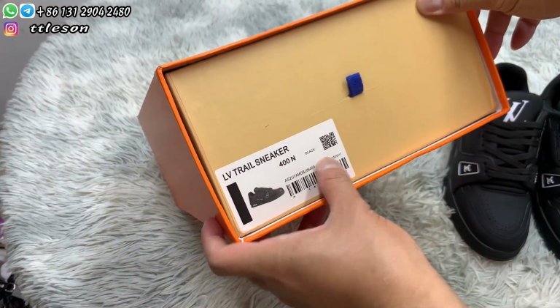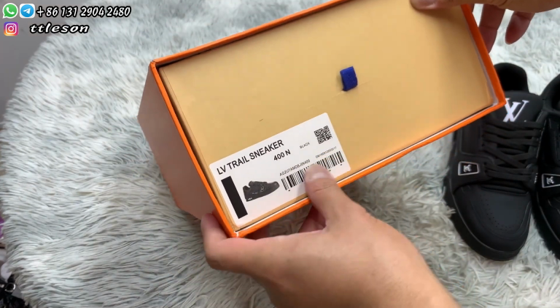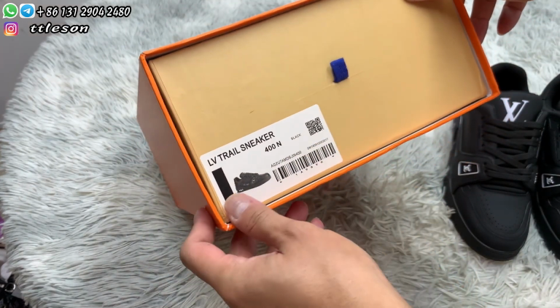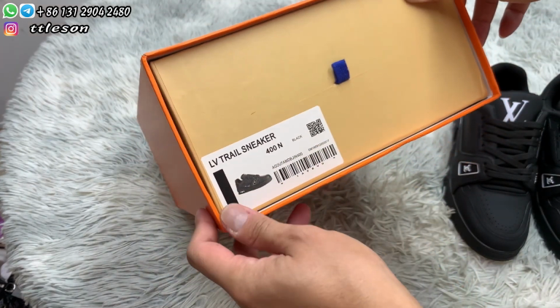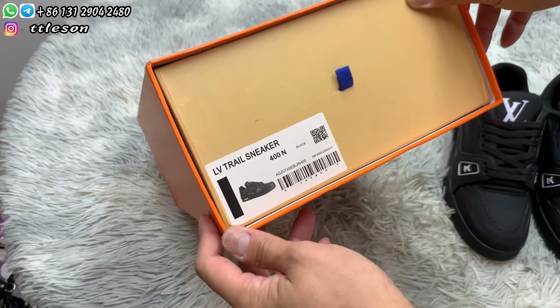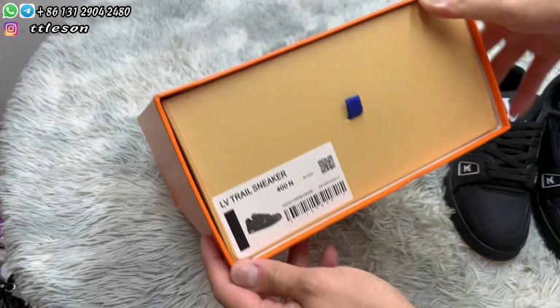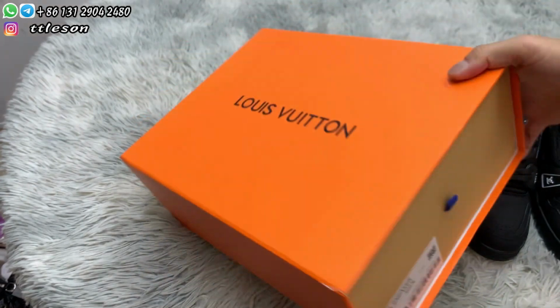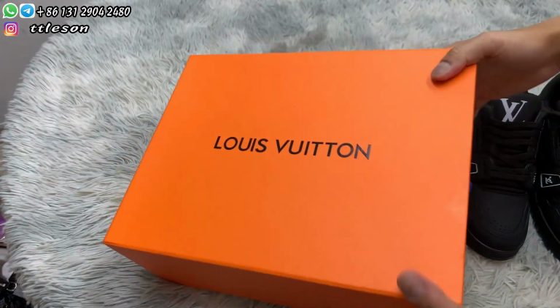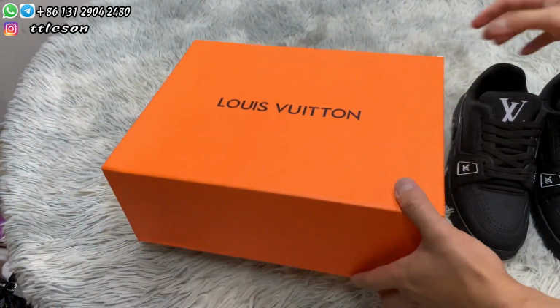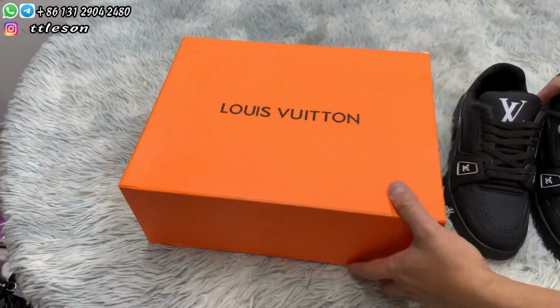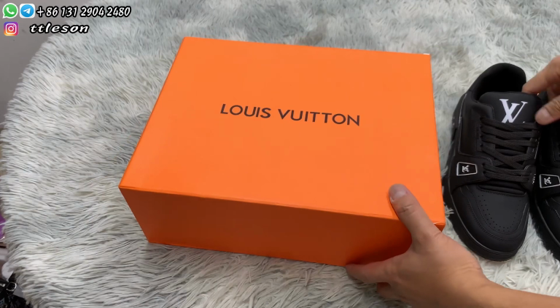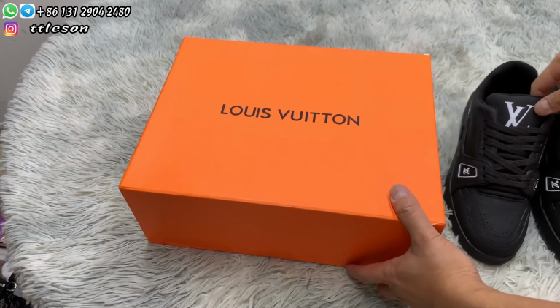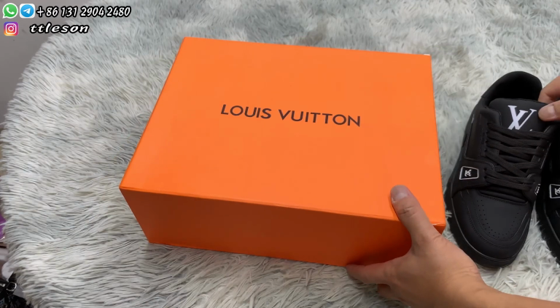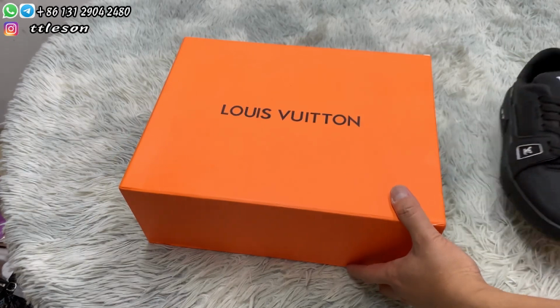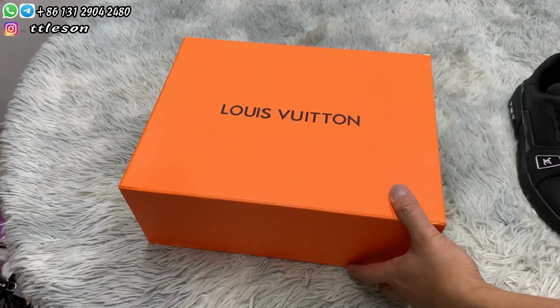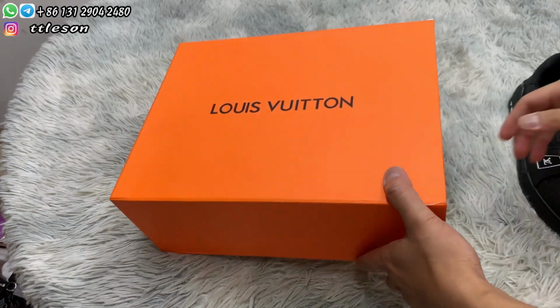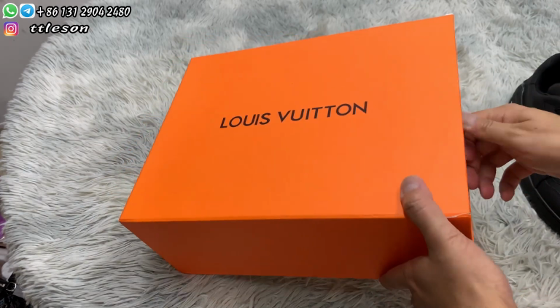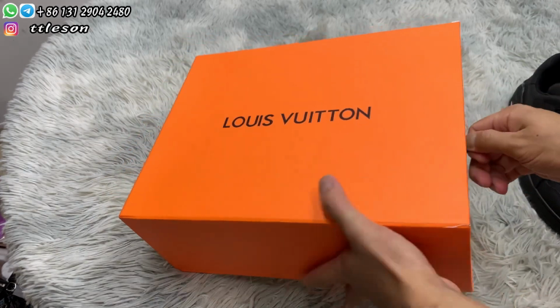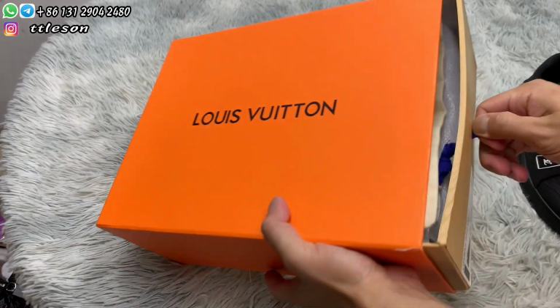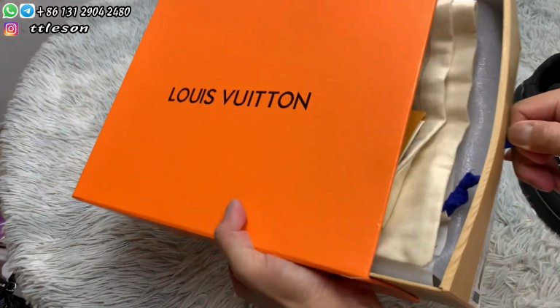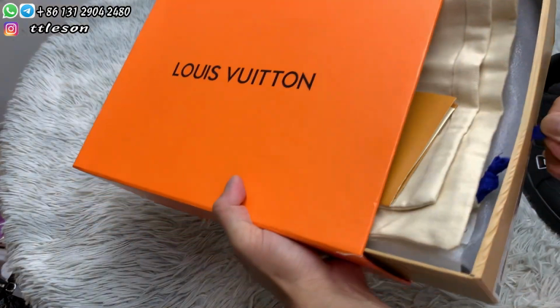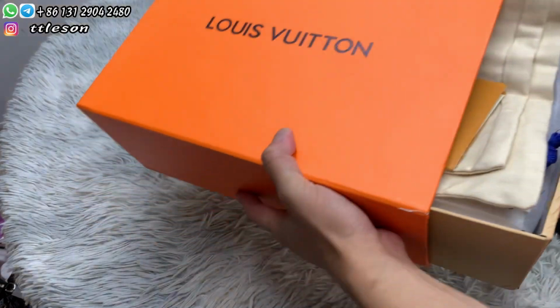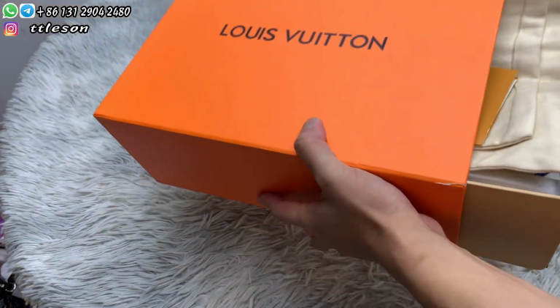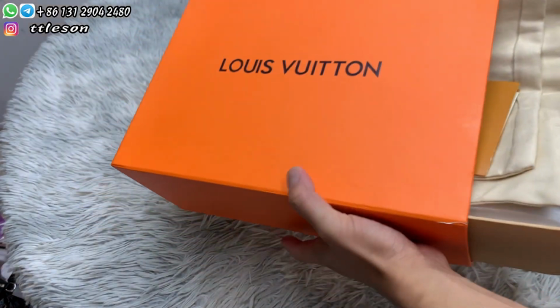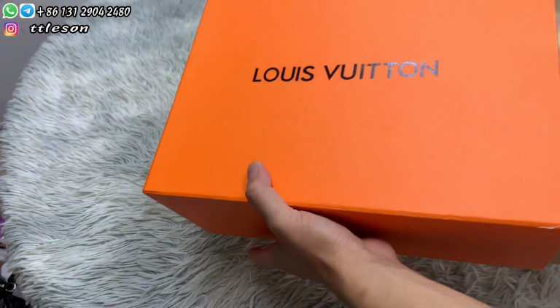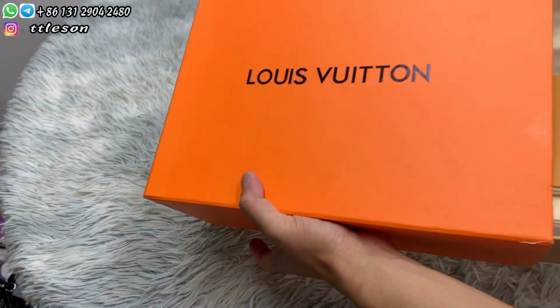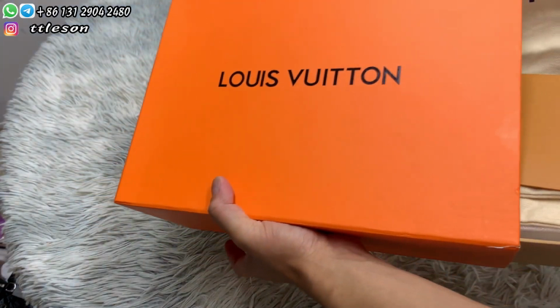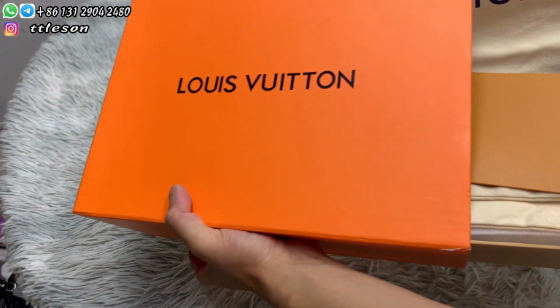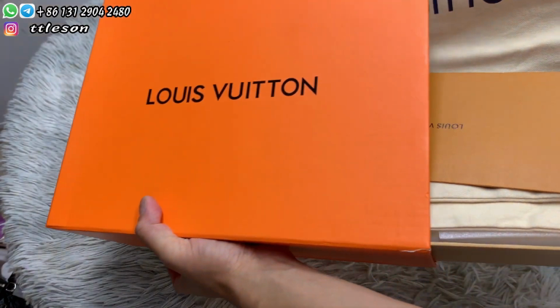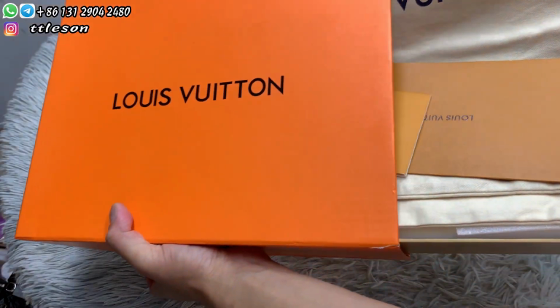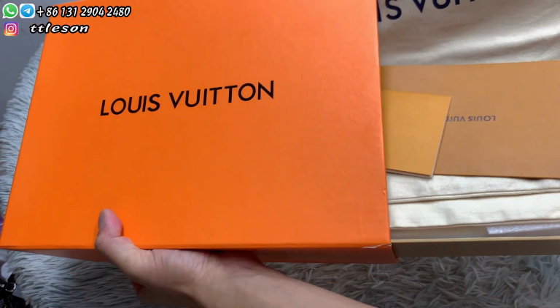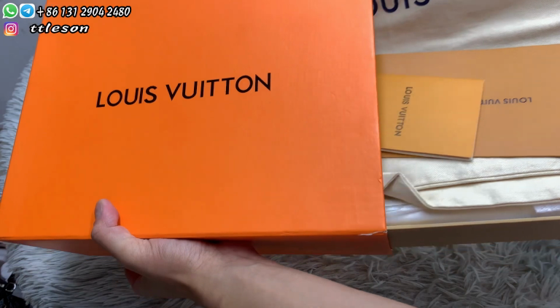First, we see the colorful orange box with the logo in the middle and the labels on the sides.